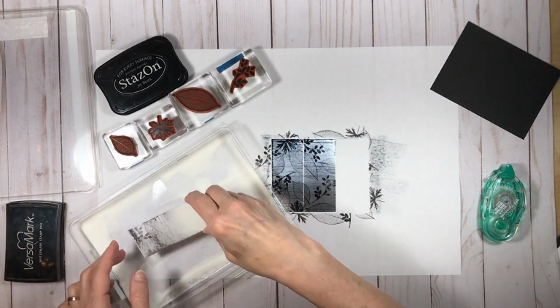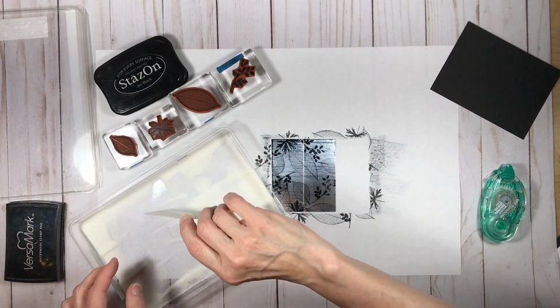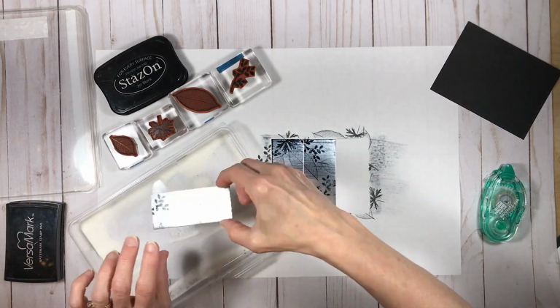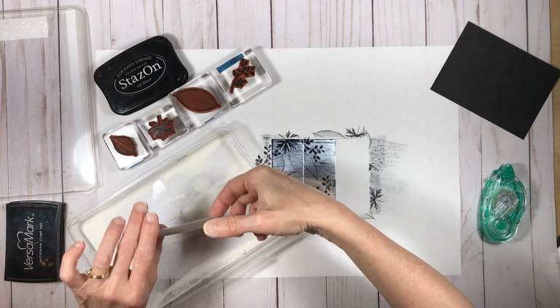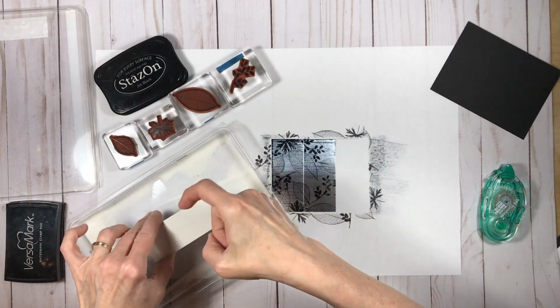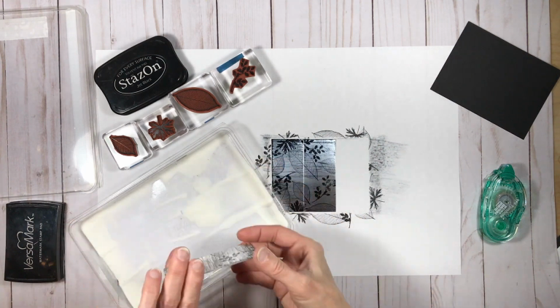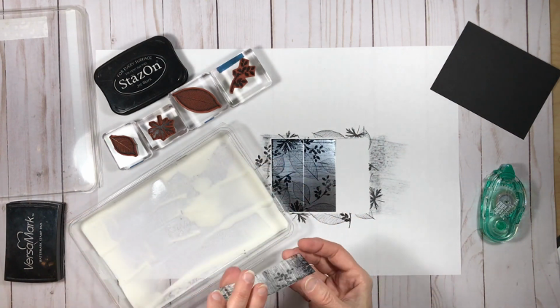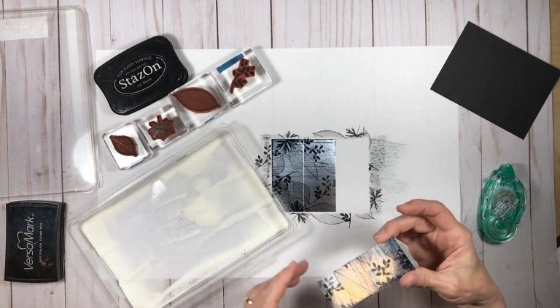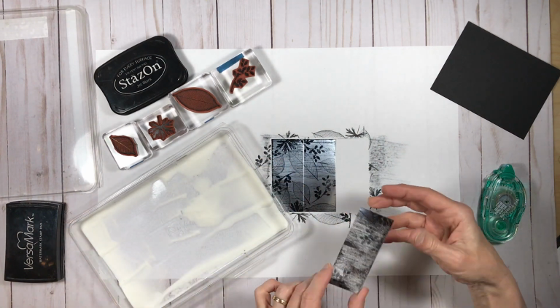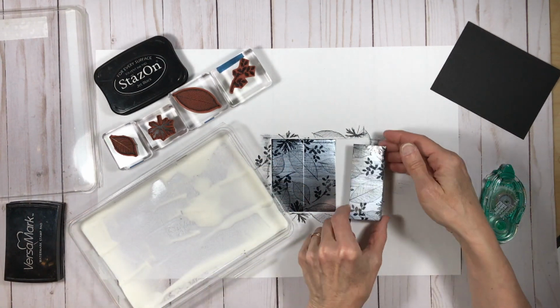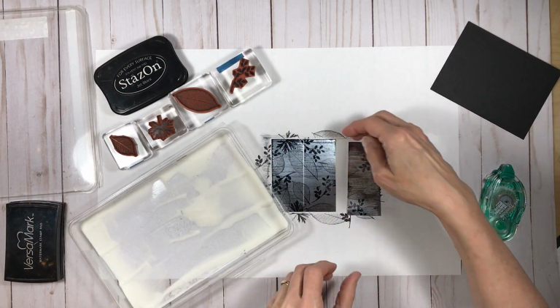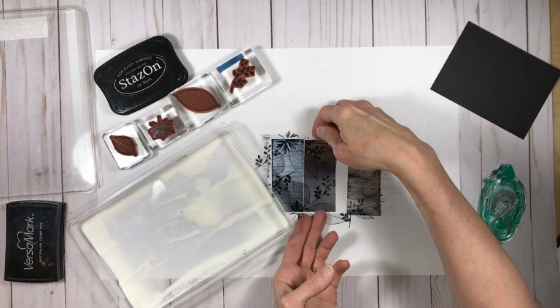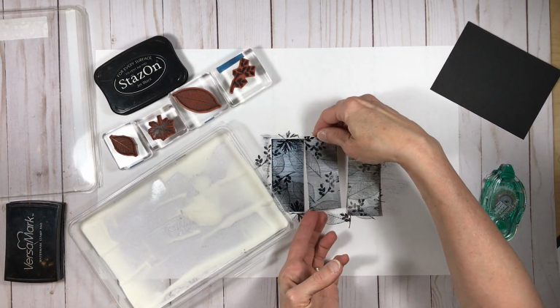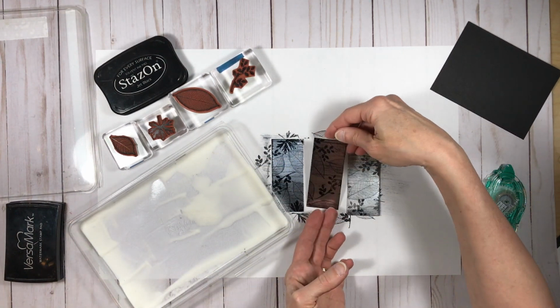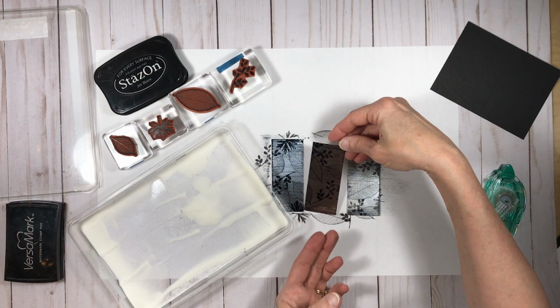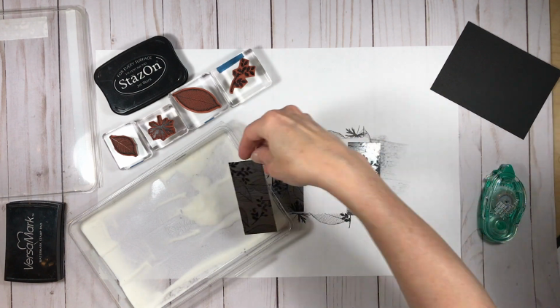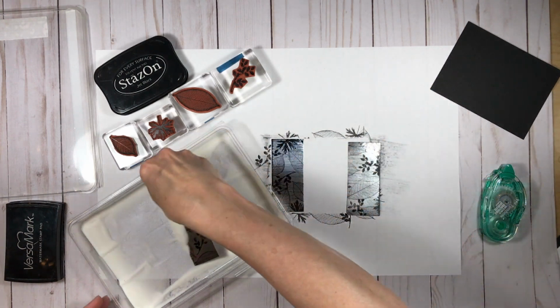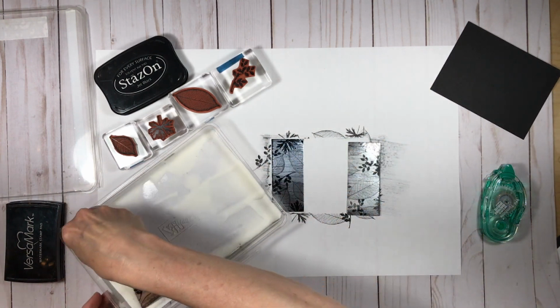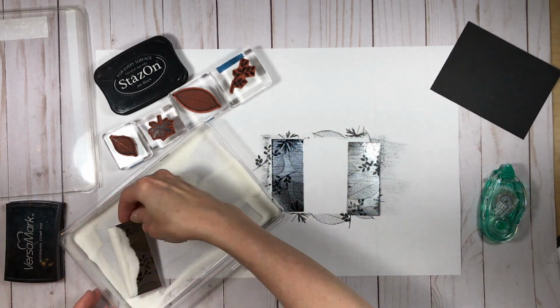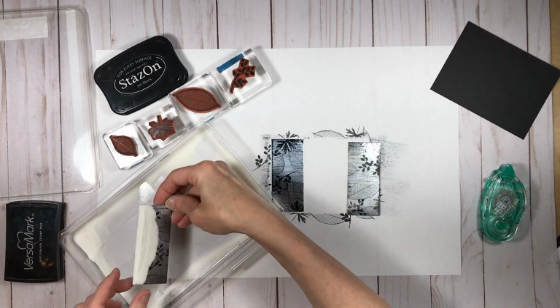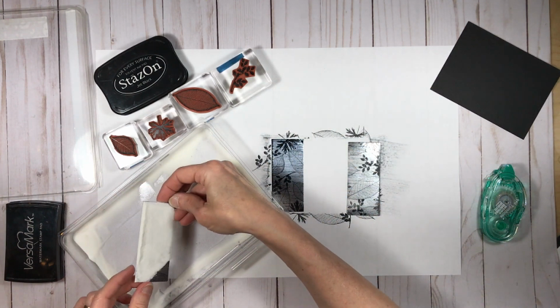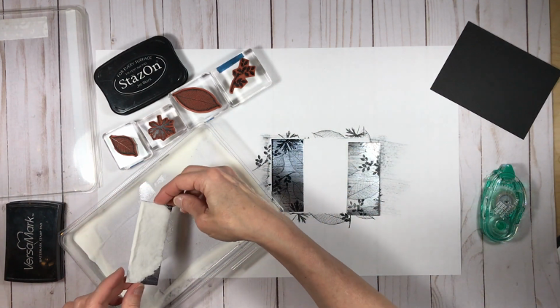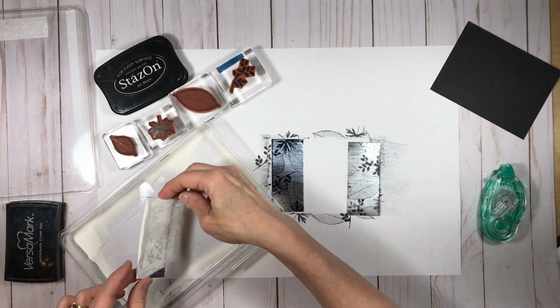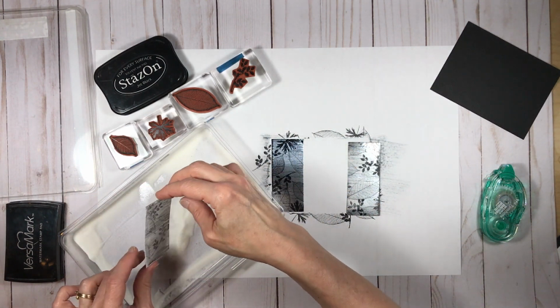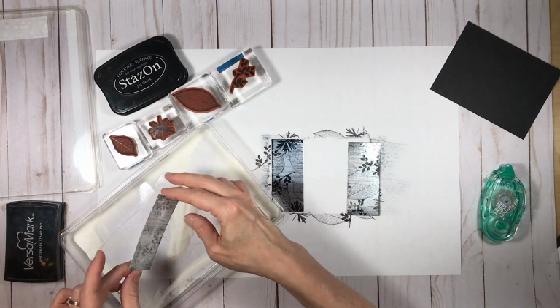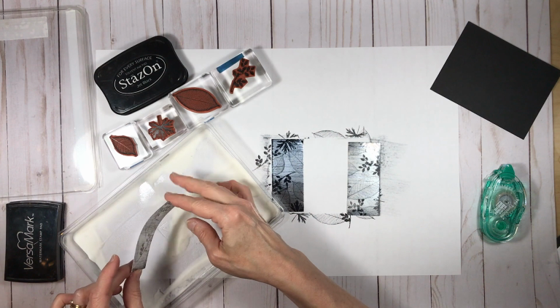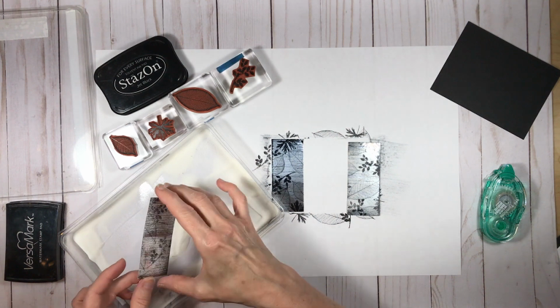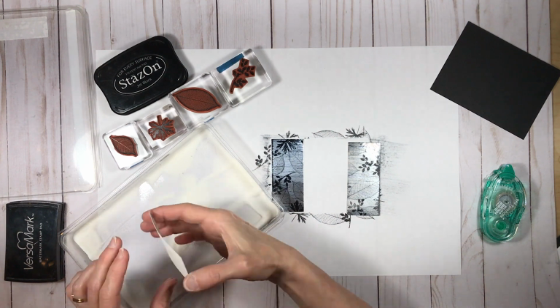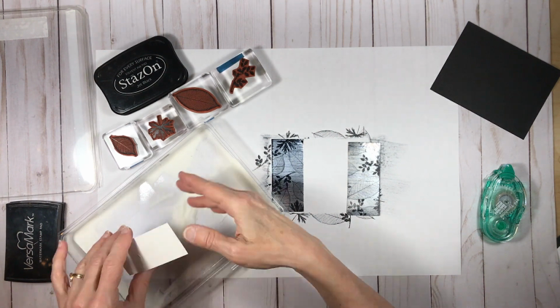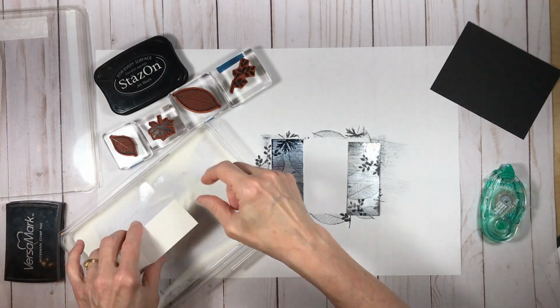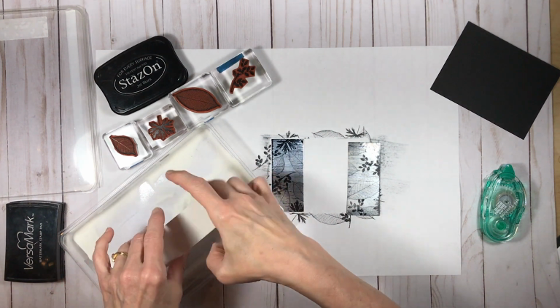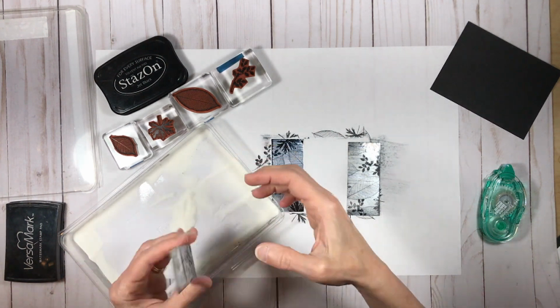Now I'm putting the clear embossing powder on each of the panels, doing them one at a time. I'm being careful not to get my fingers too much on the surface so that I don't get any fingerprints in there.